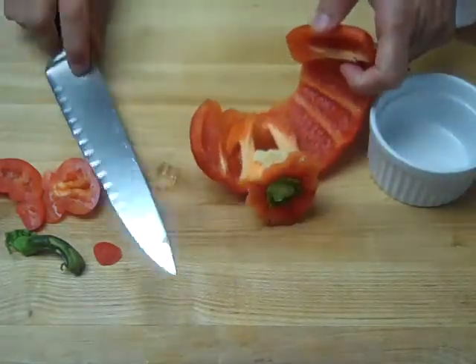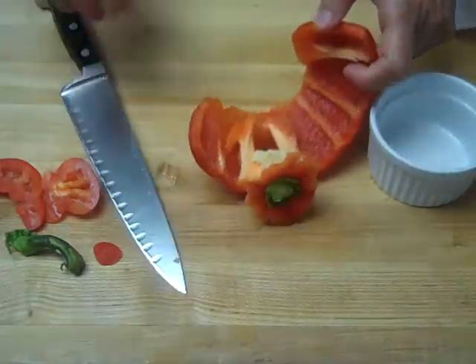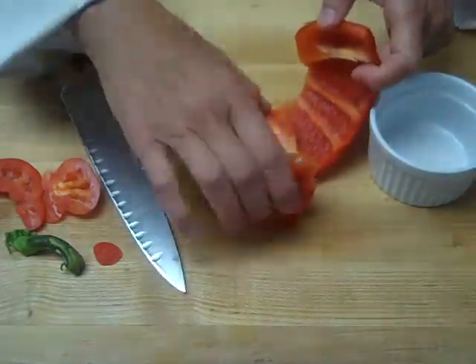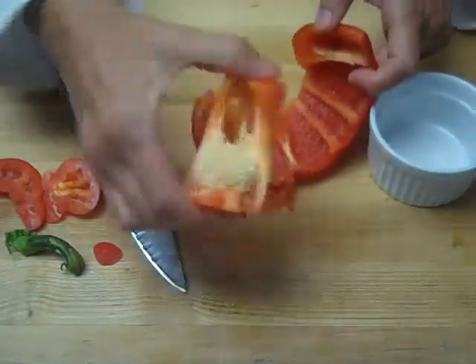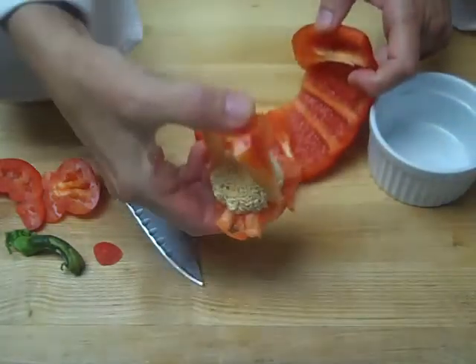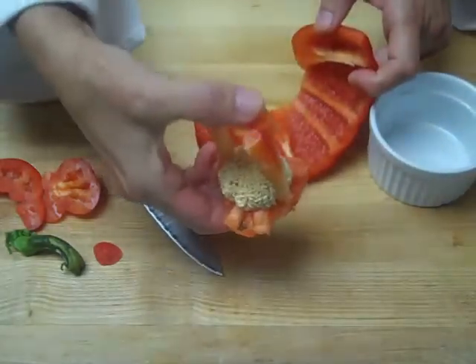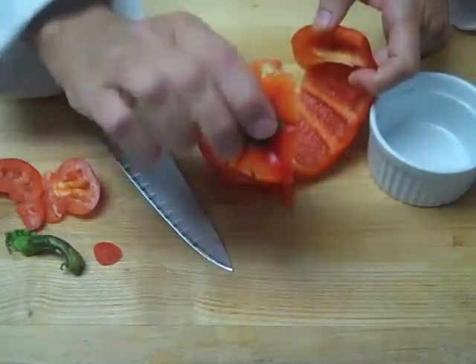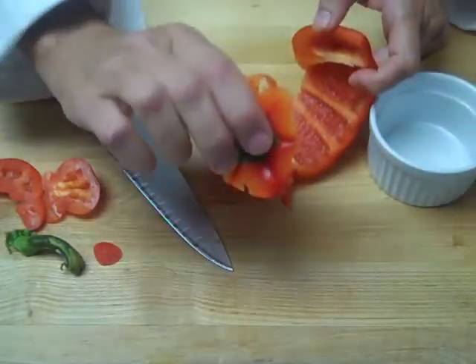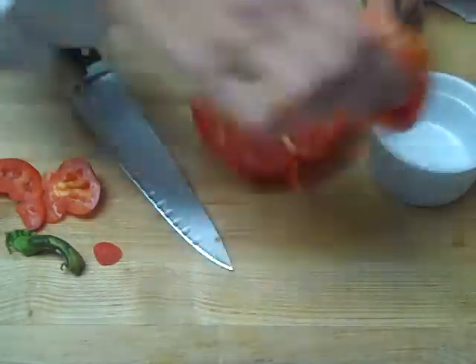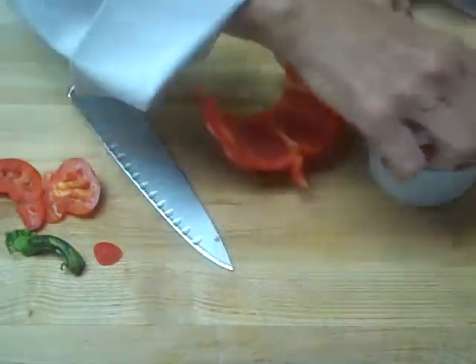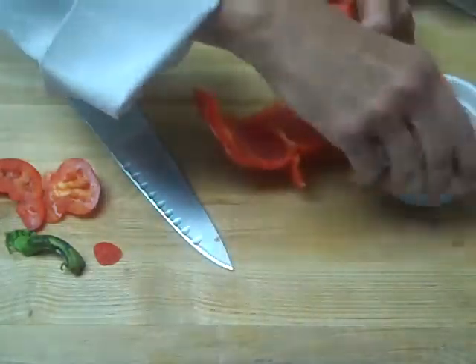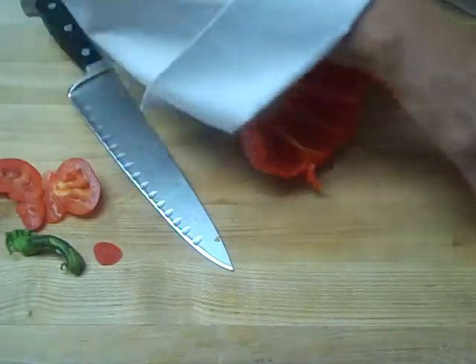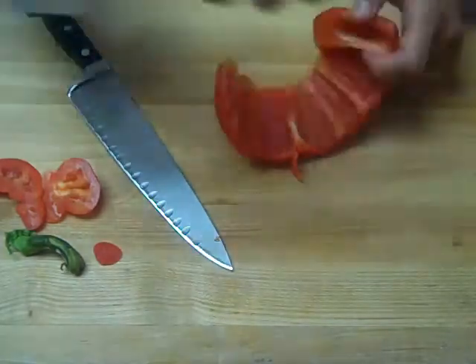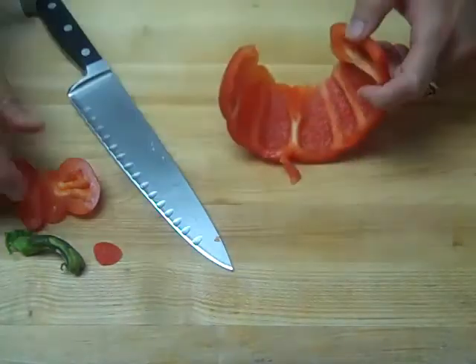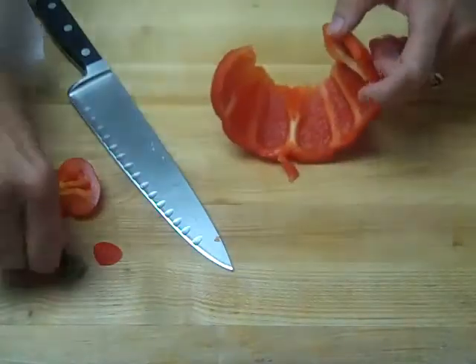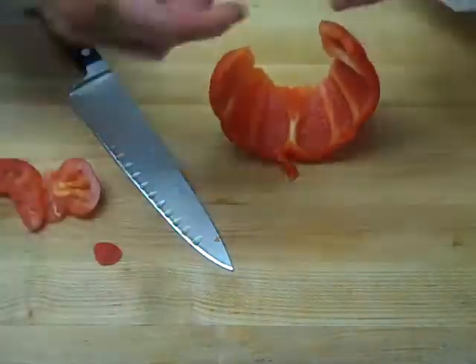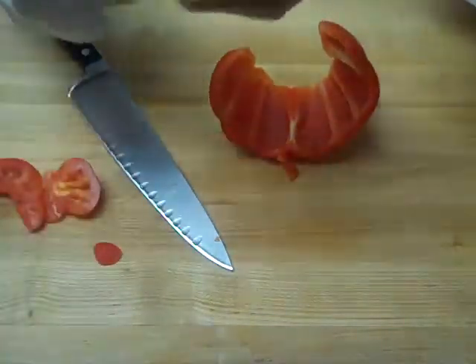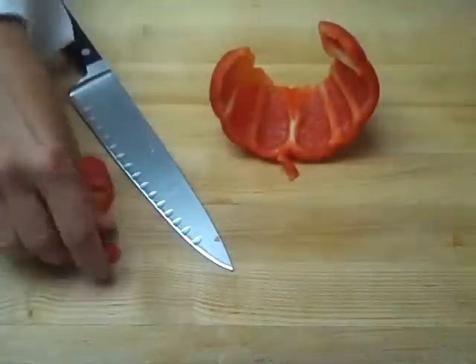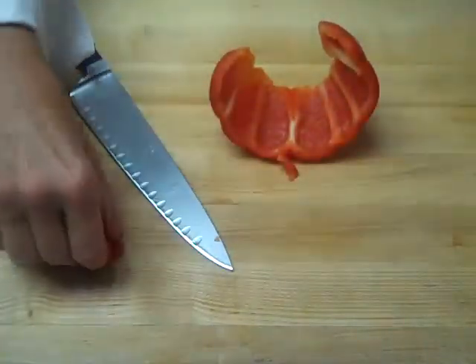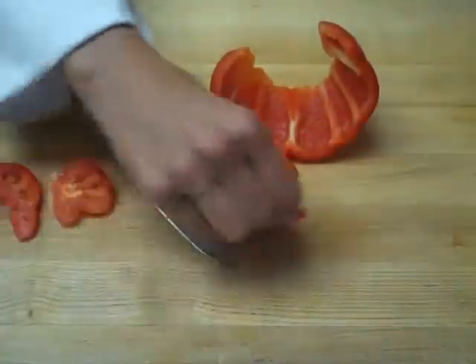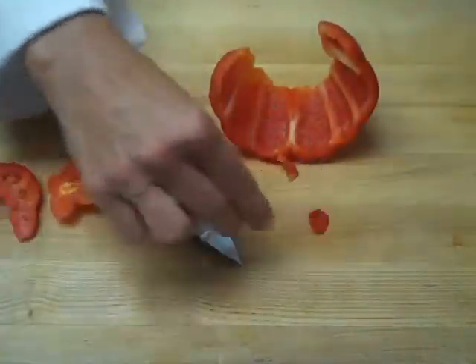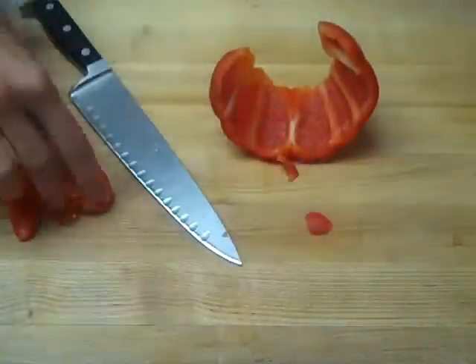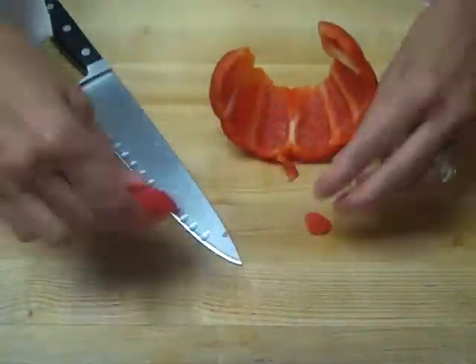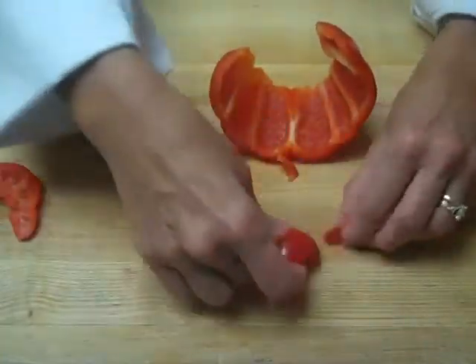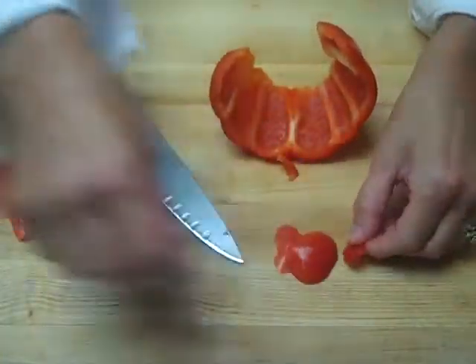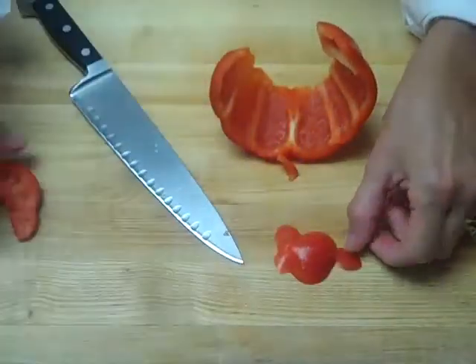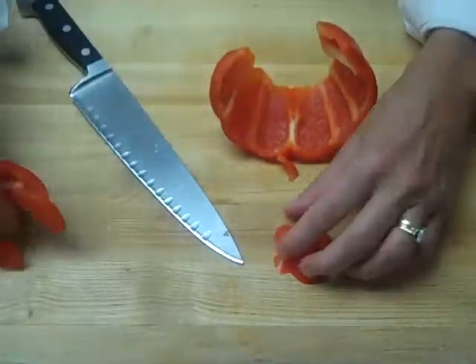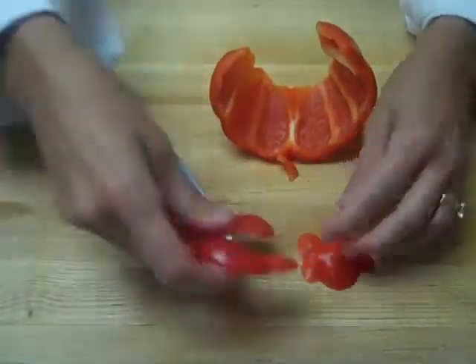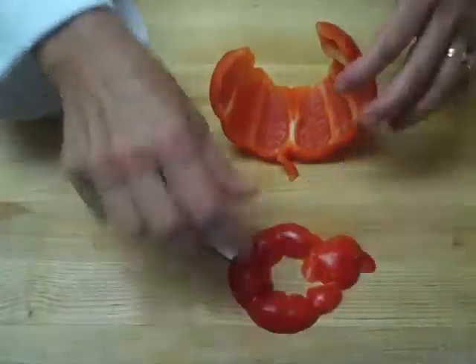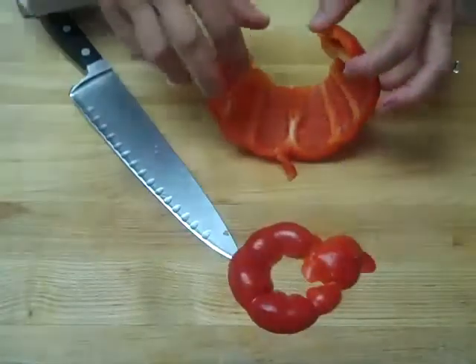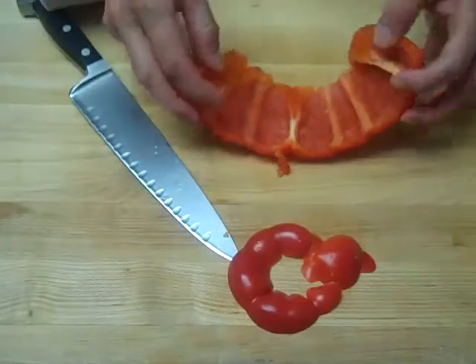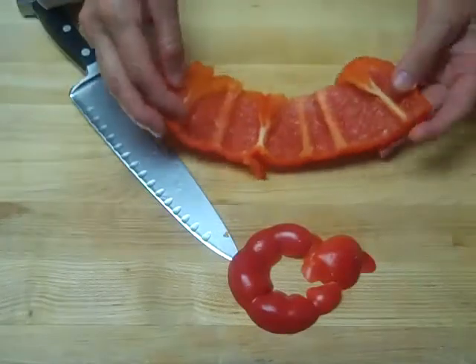This is the part you would normally throw away anyway. We'll discard the stem, and you can keep the little slices from the top and the bottom.